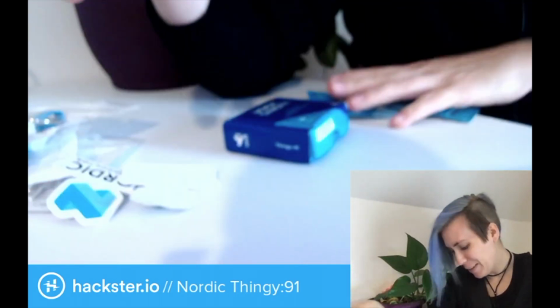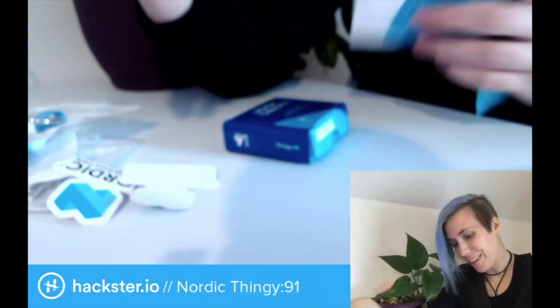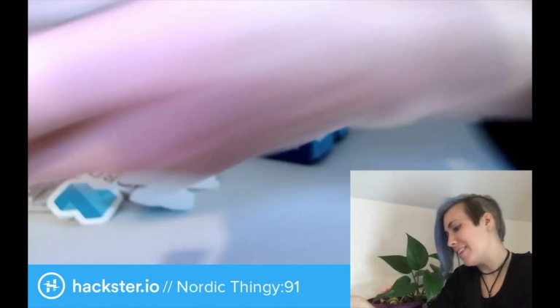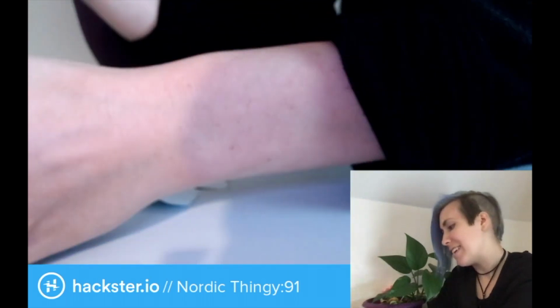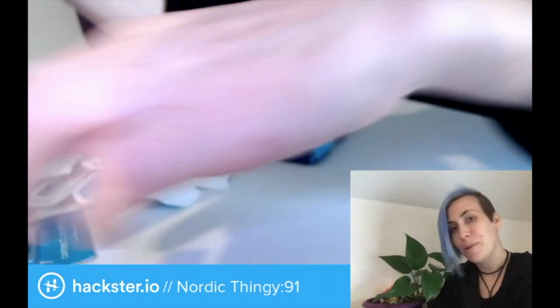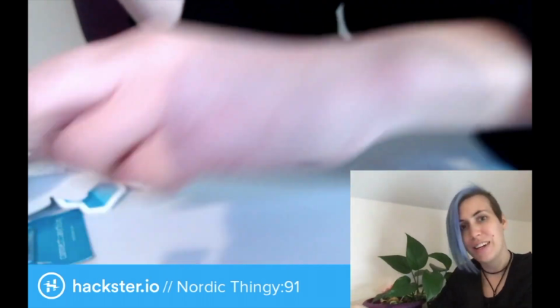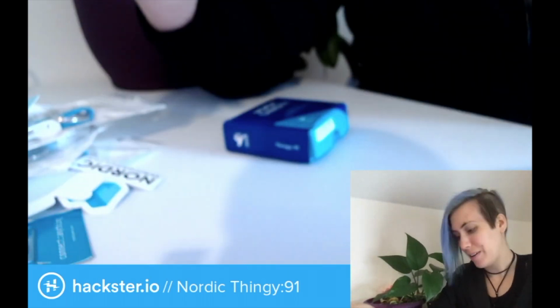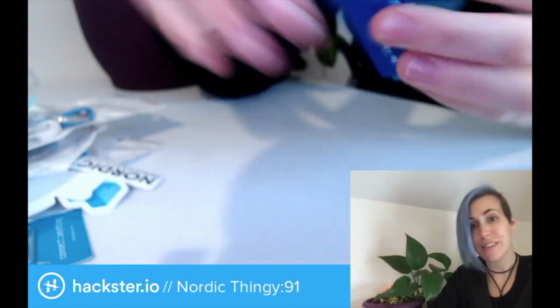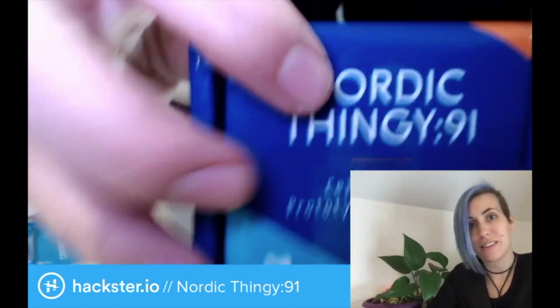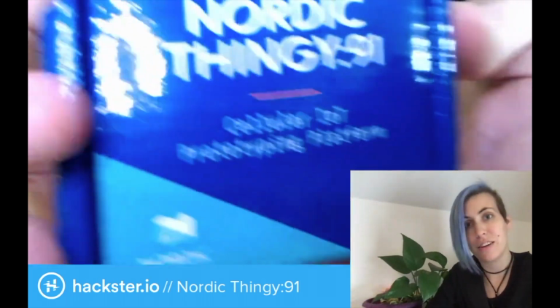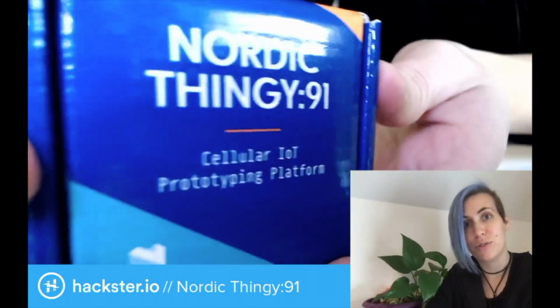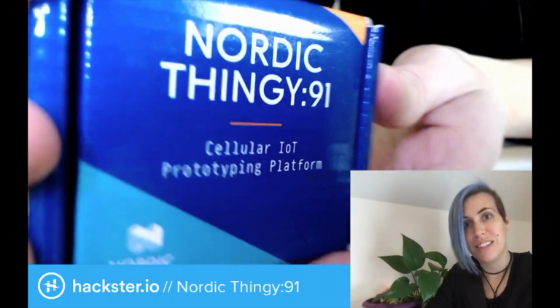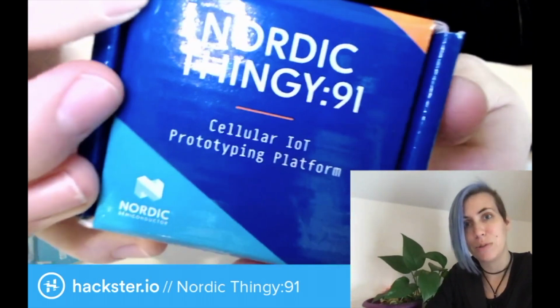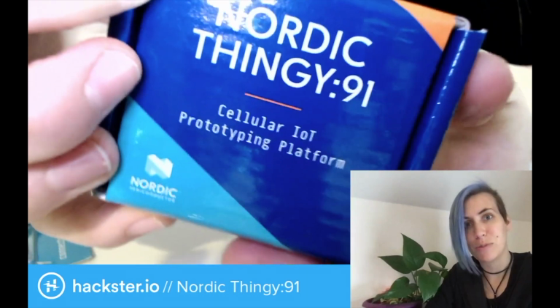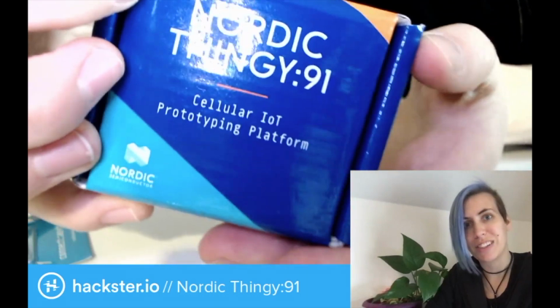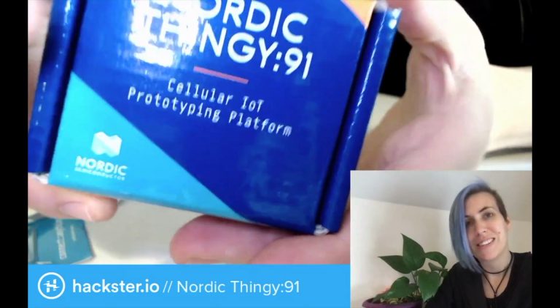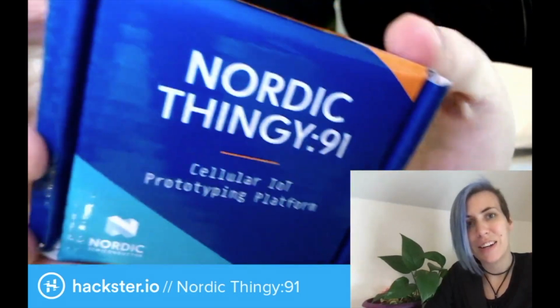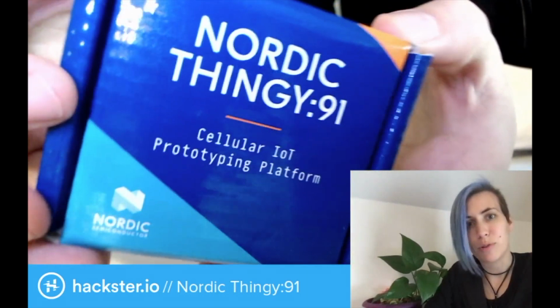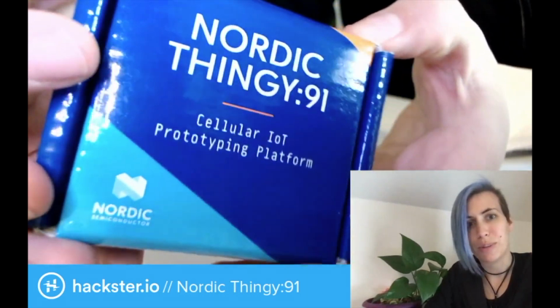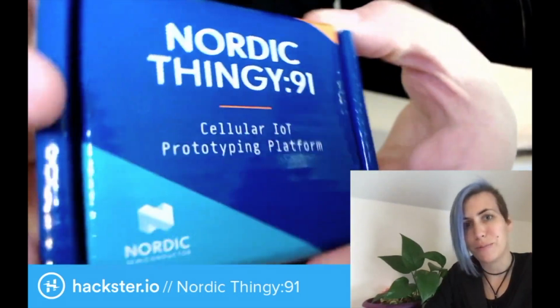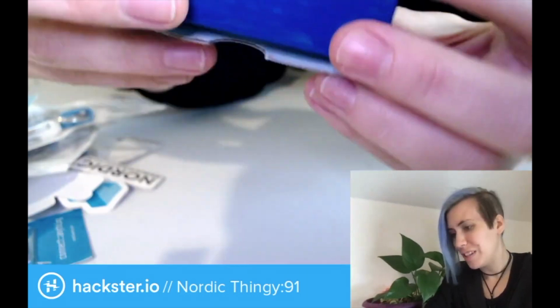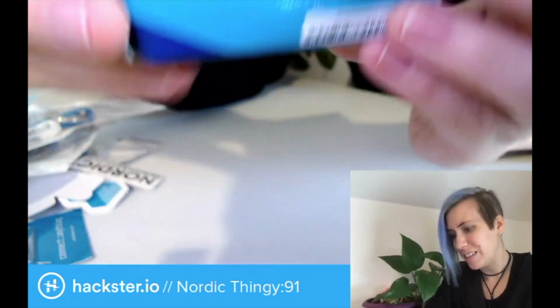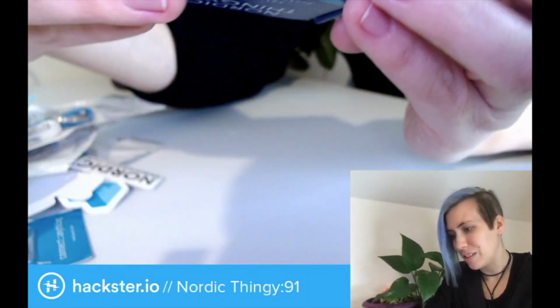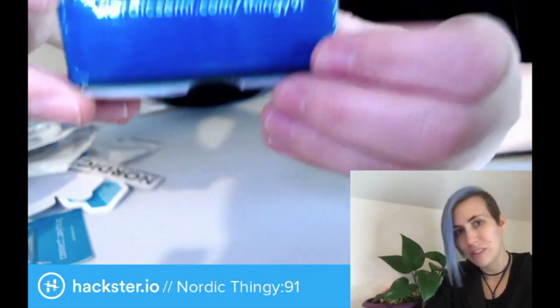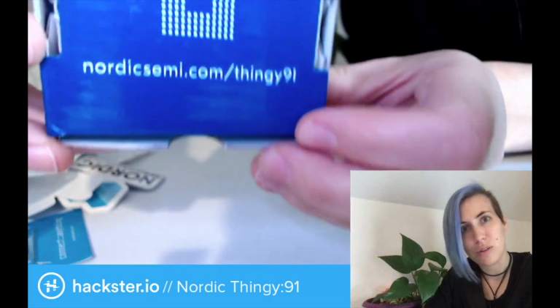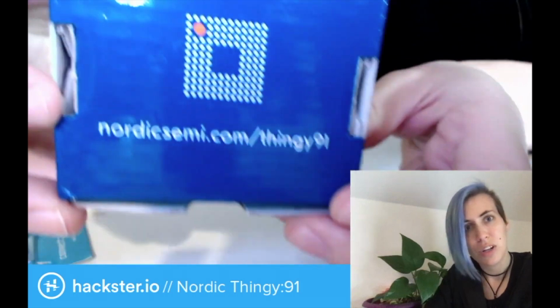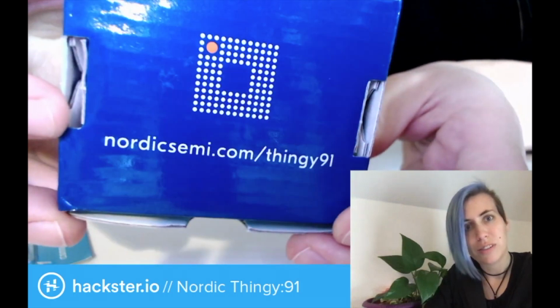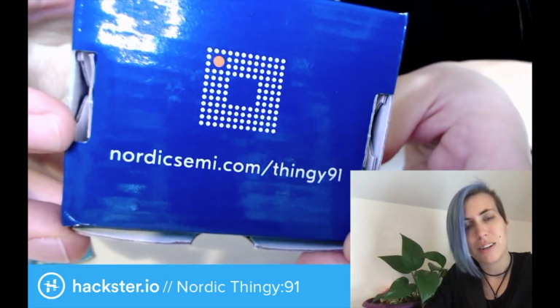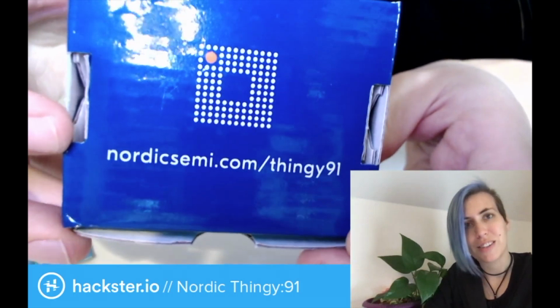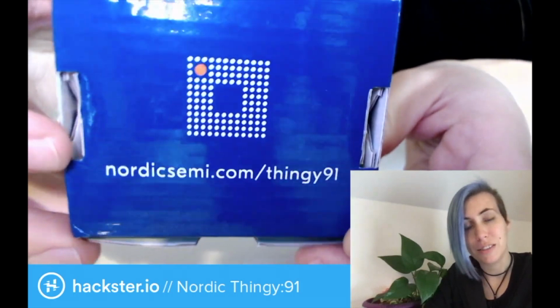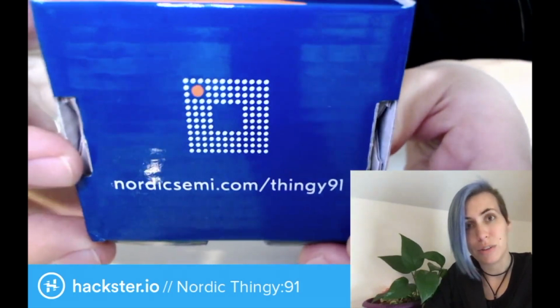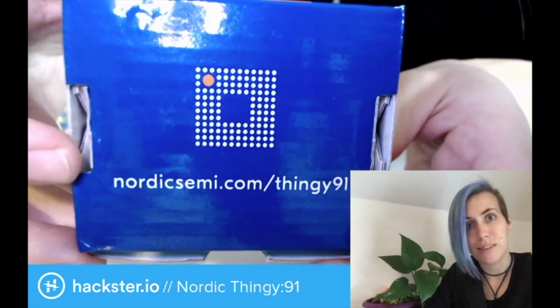But the things that I'm most excited about are mainly this thing — the Nordic Thingy 91, most specifically. A cellular IoT prototyping platform. Really excited that they've sent us one of these. You can go to NordicSemi.com/Thingy91 to find out more.